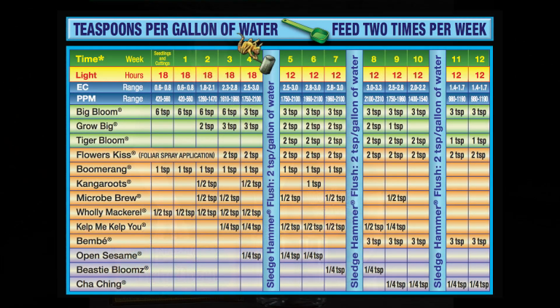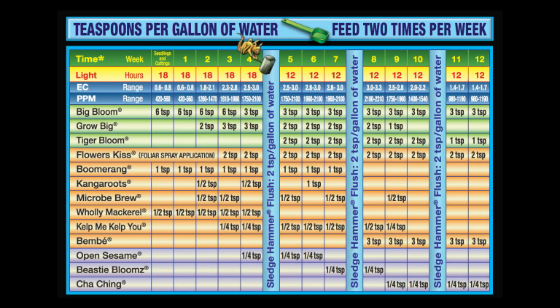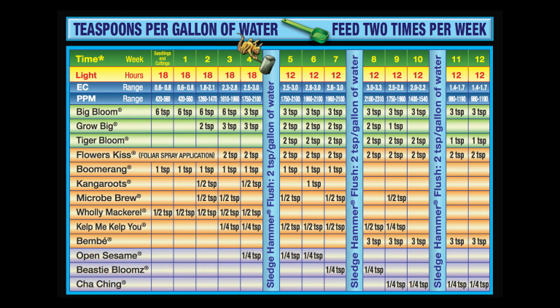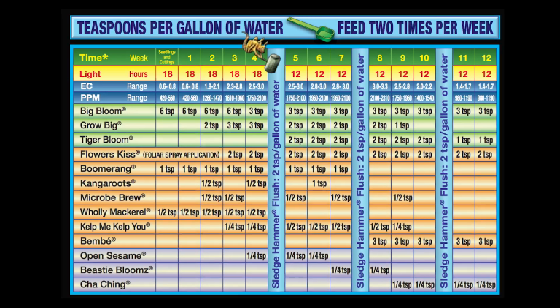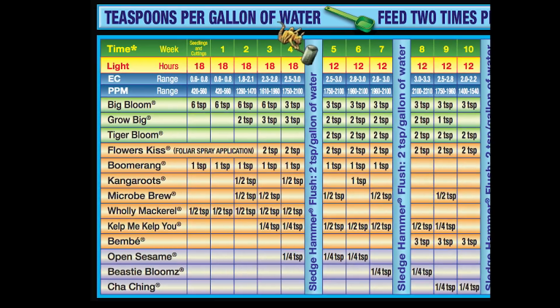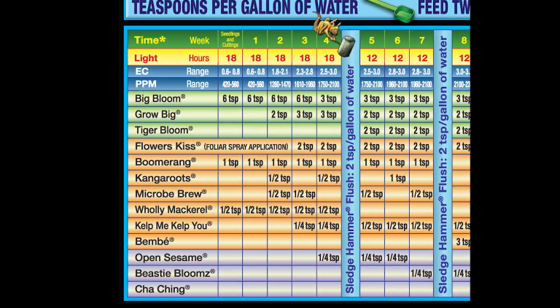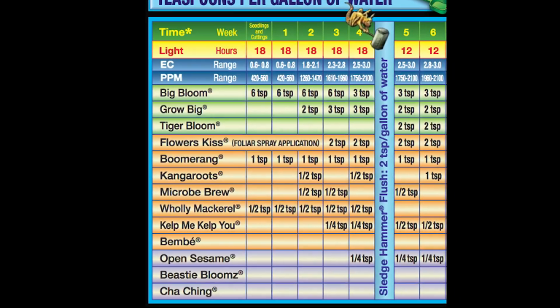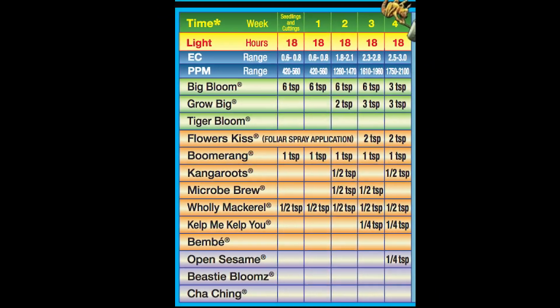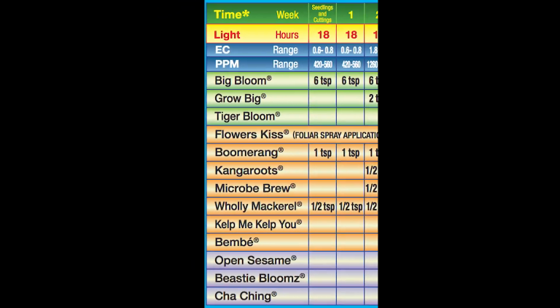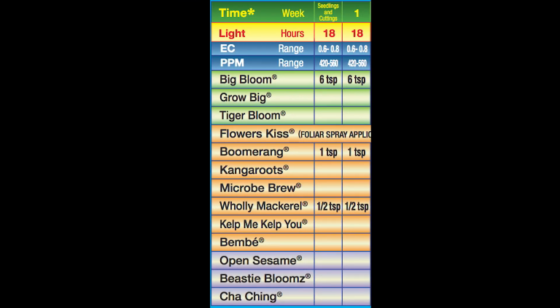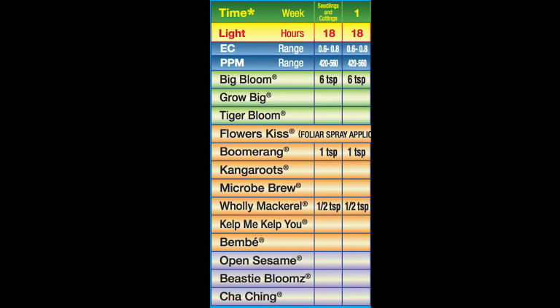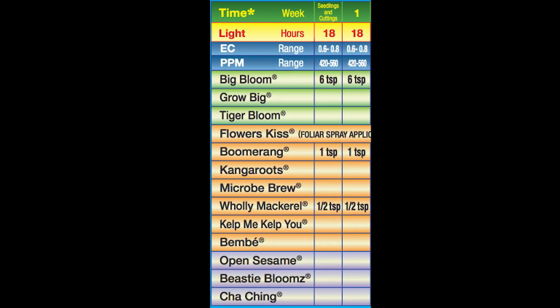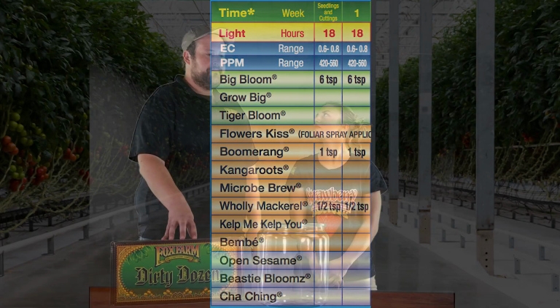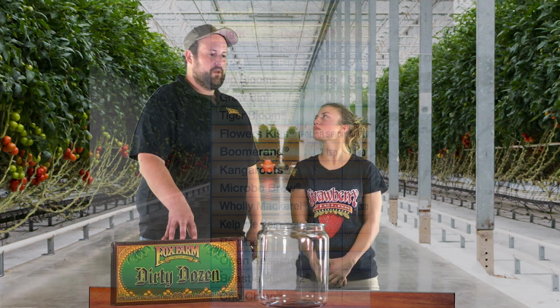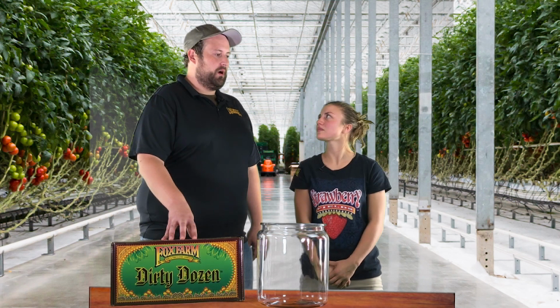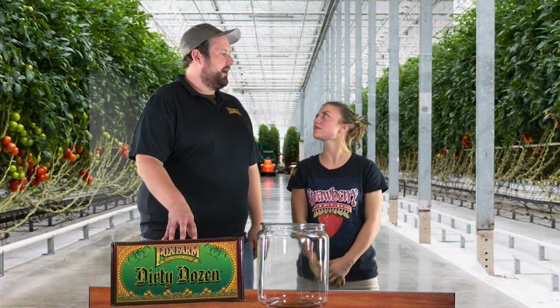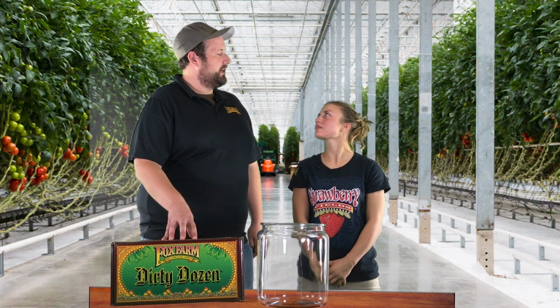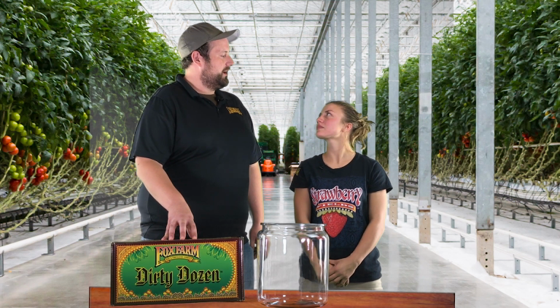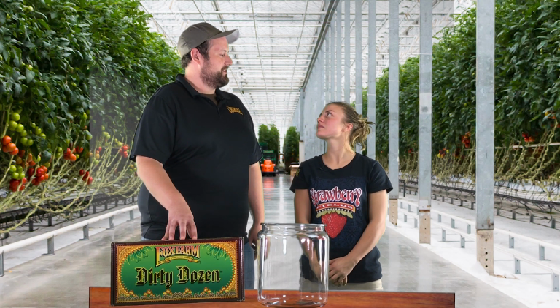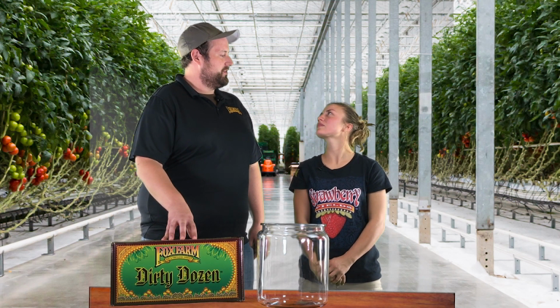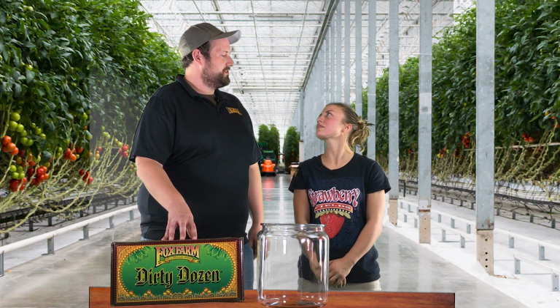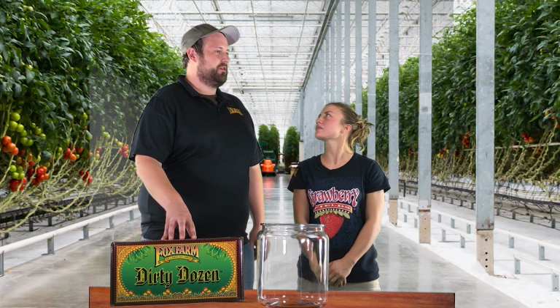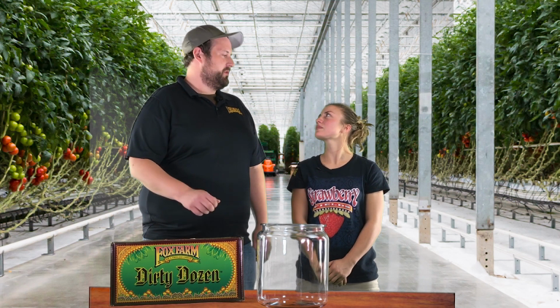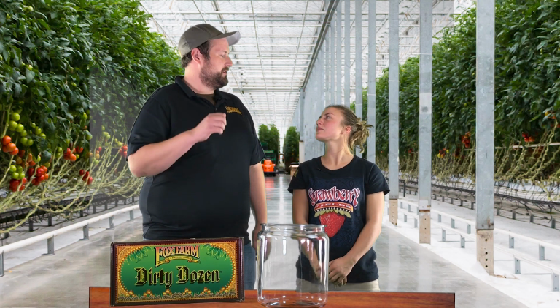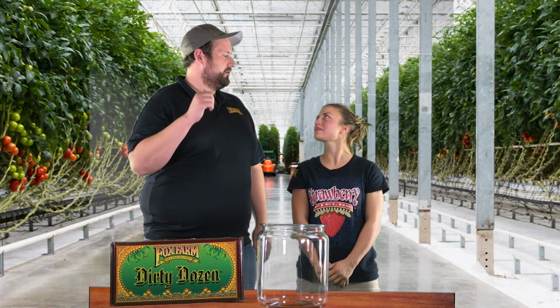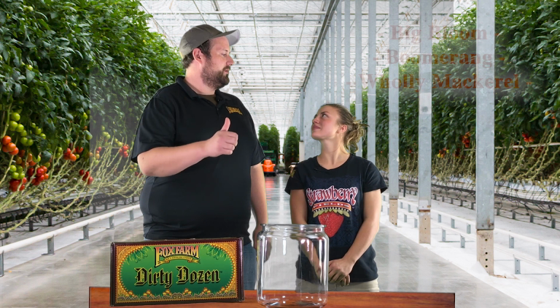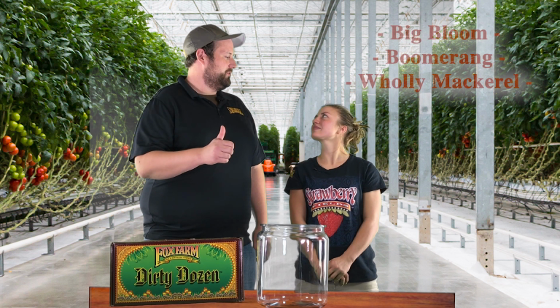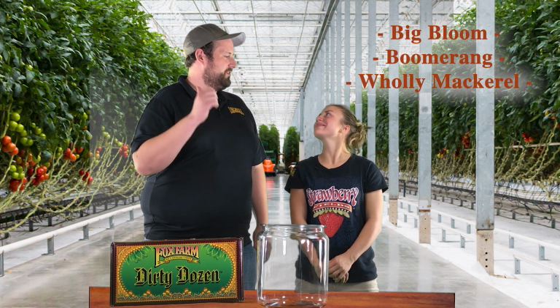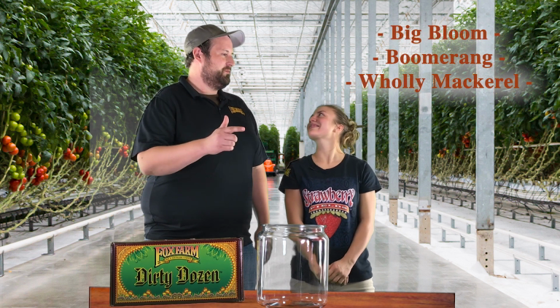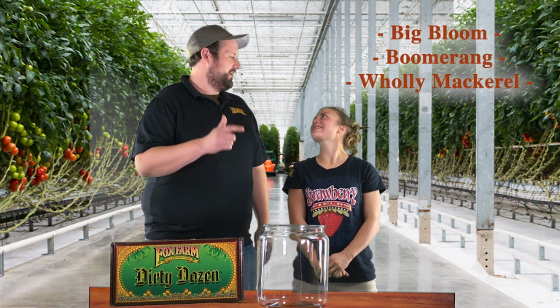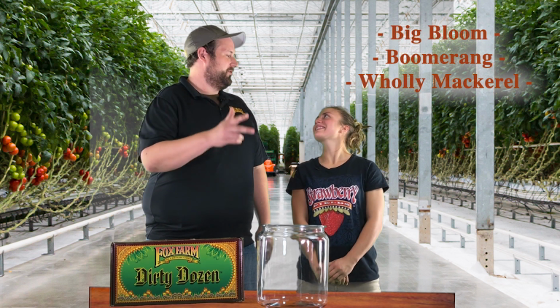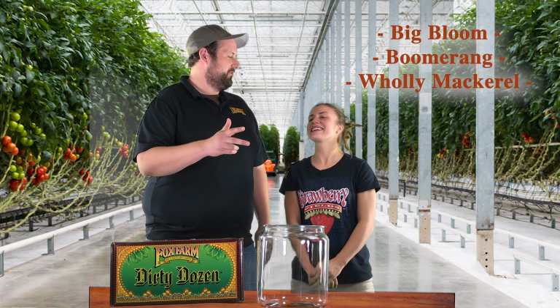So, this is the first week — you're going to want to get established seedlings or fully rooted clones. You're going to want to have 18 hours of light and 6 hours of darkness. You're going to use three products to start with: Big Bloom, Boomerang, and Holy Mackerel.